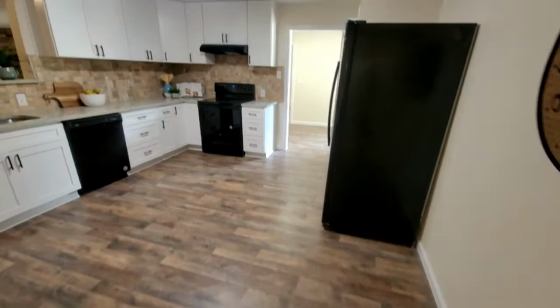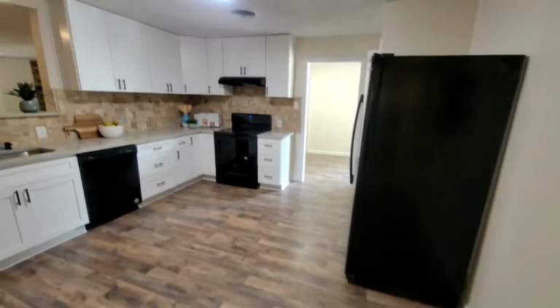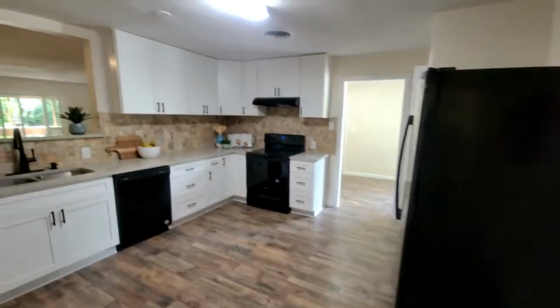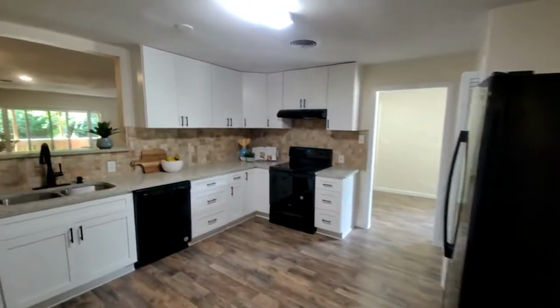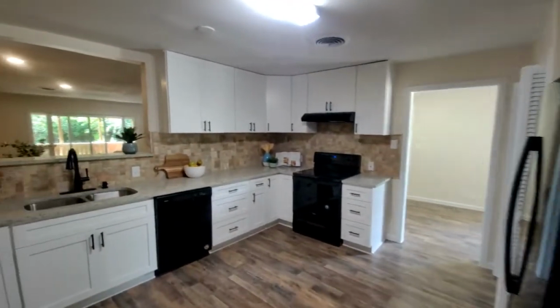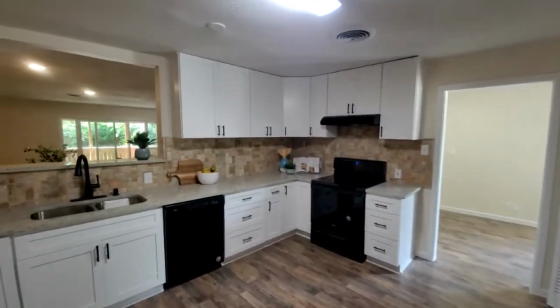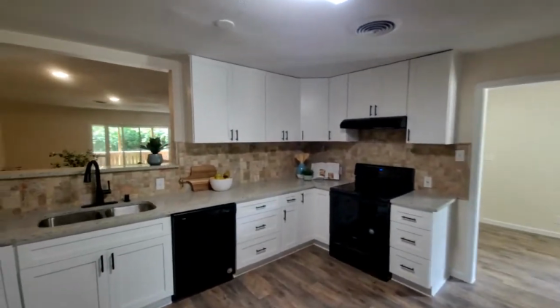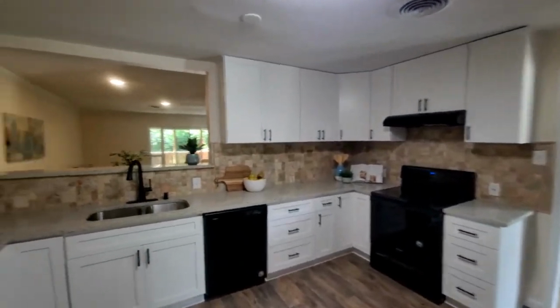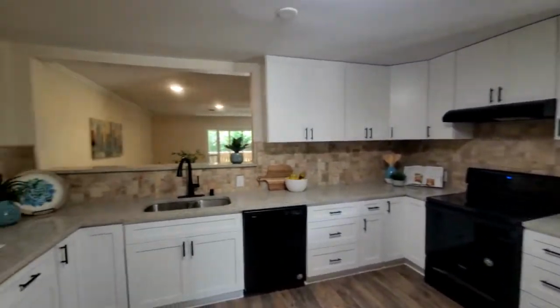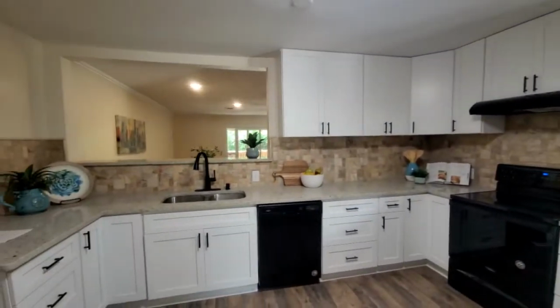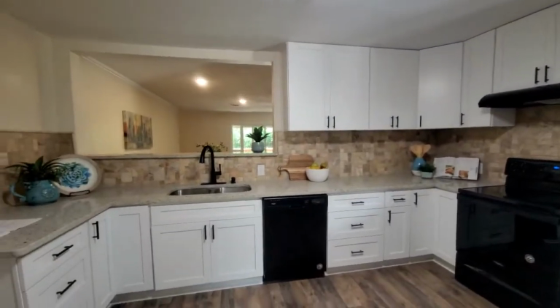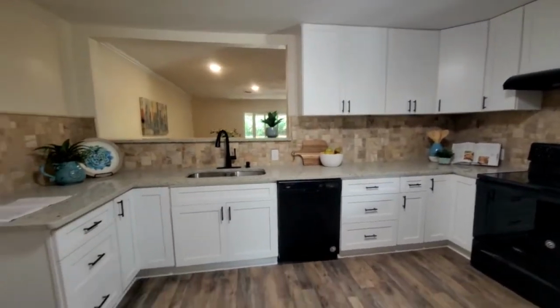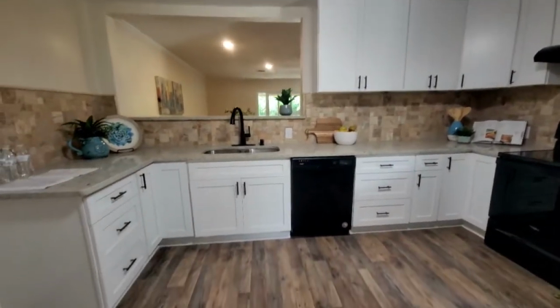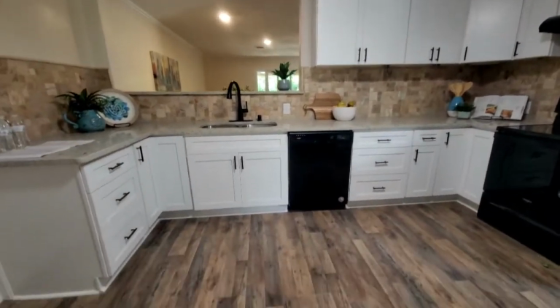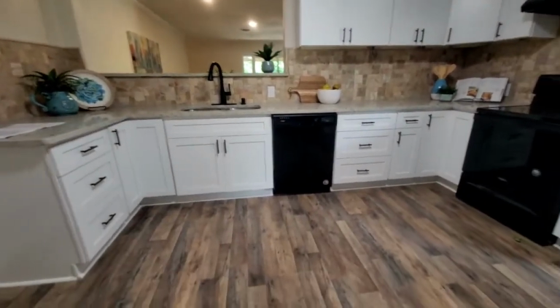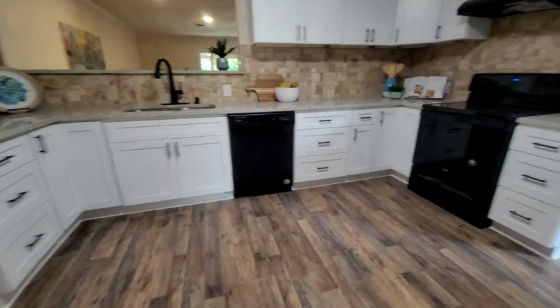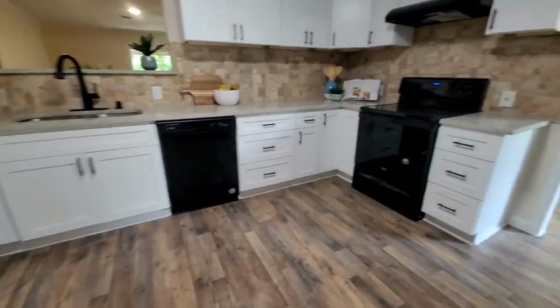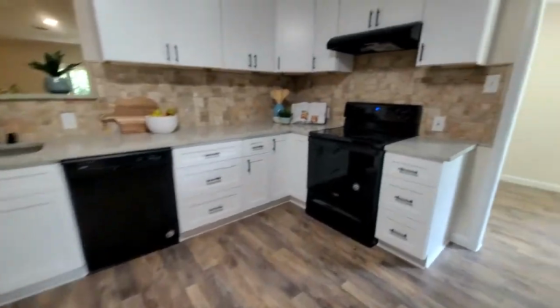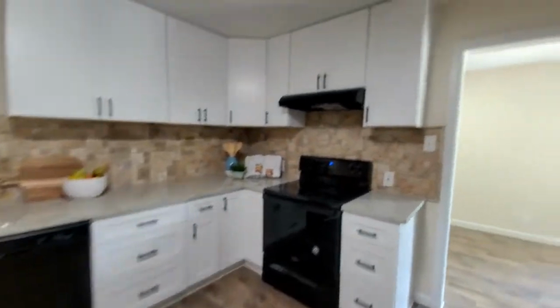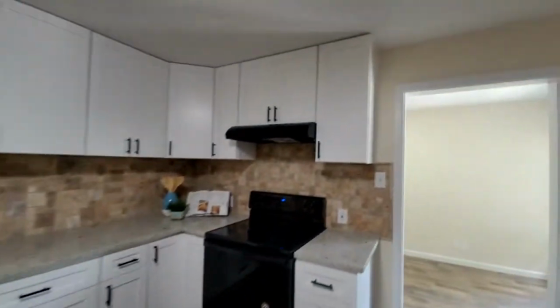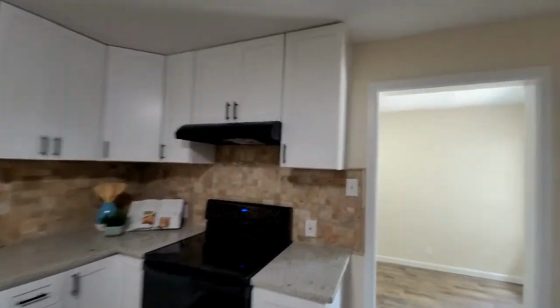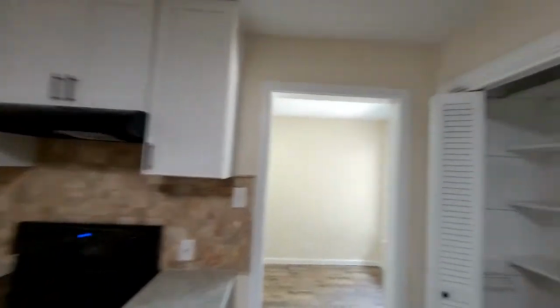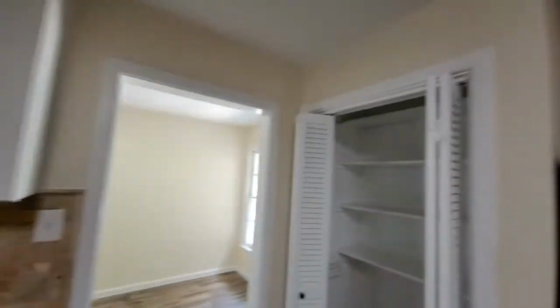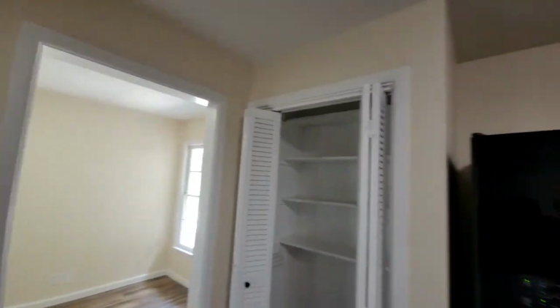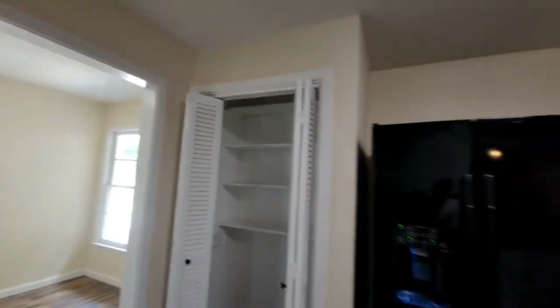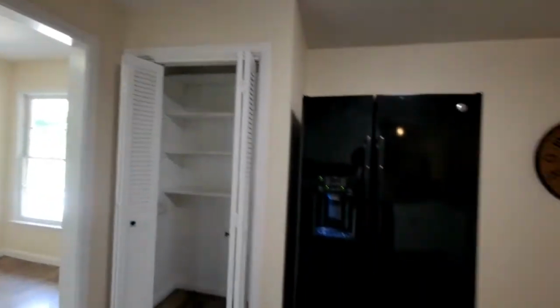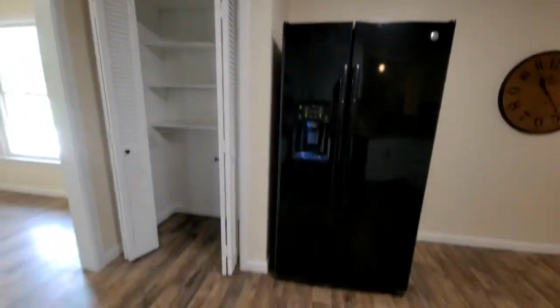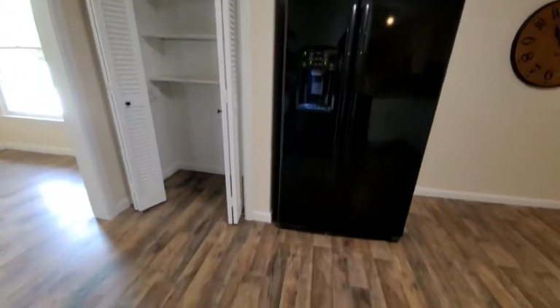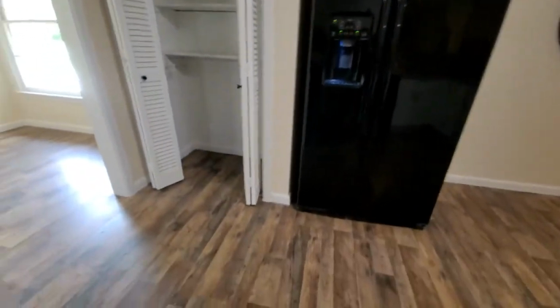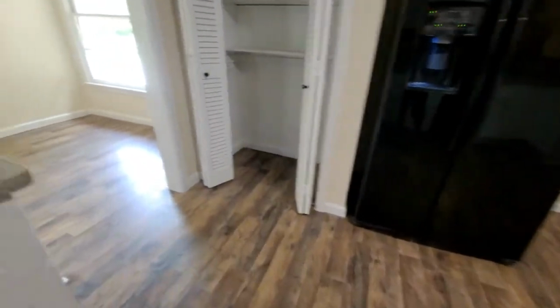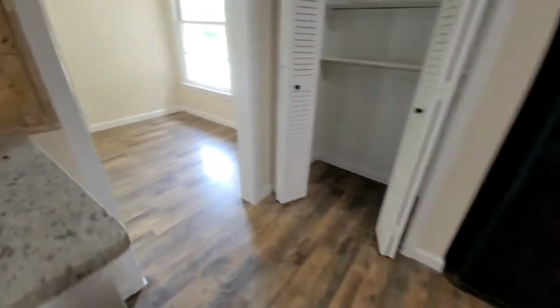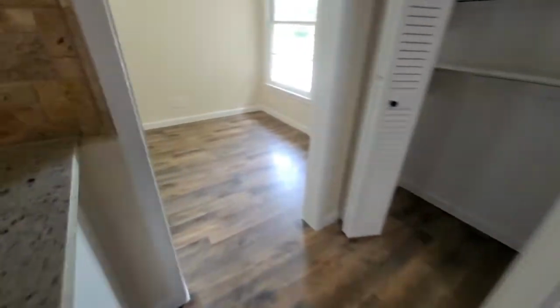Down the hallway into the kitchen. The kitchen has been completely redone — new appliances, new countertops, new cabinetry. Plenty of room.